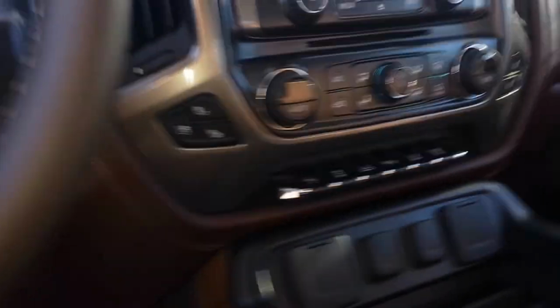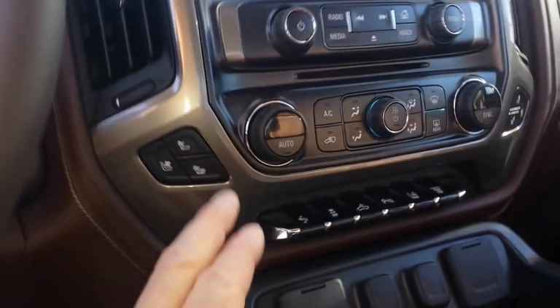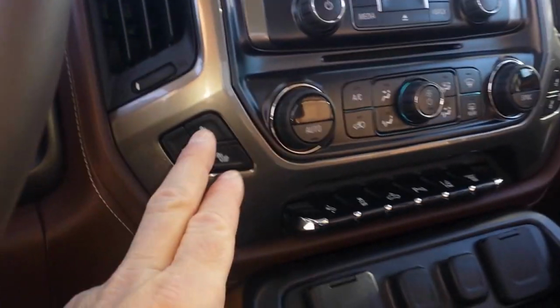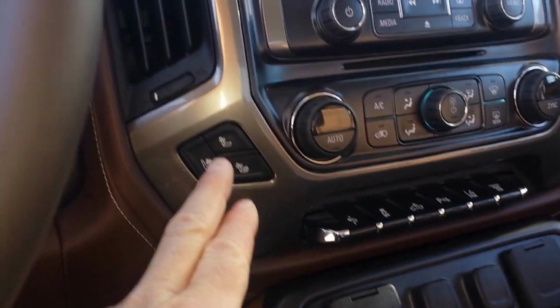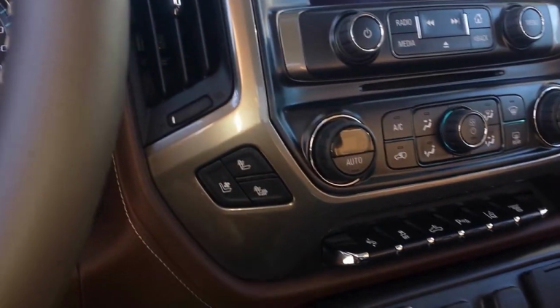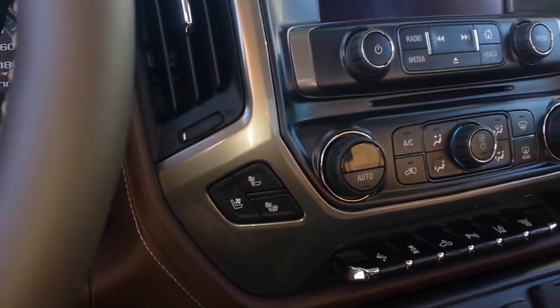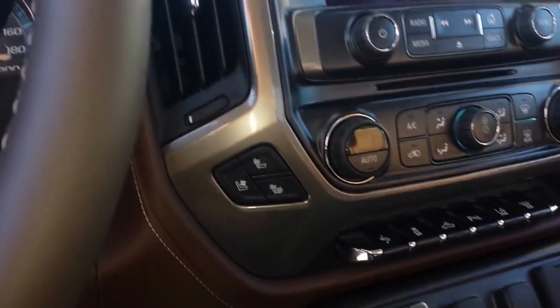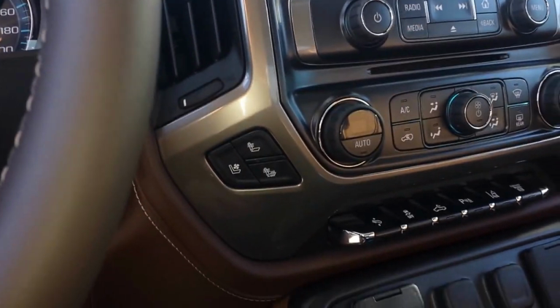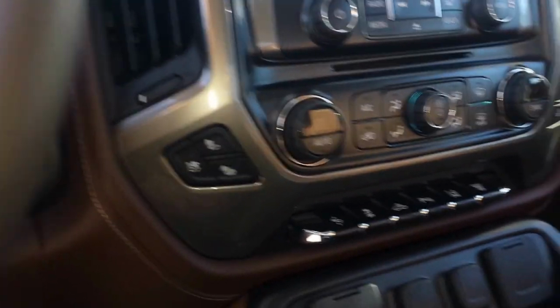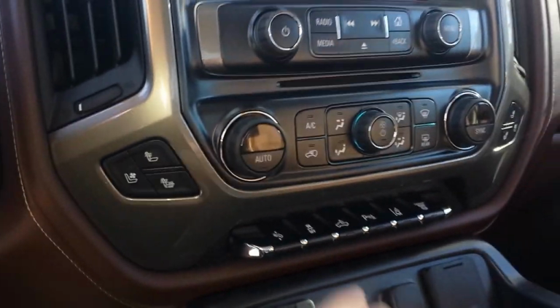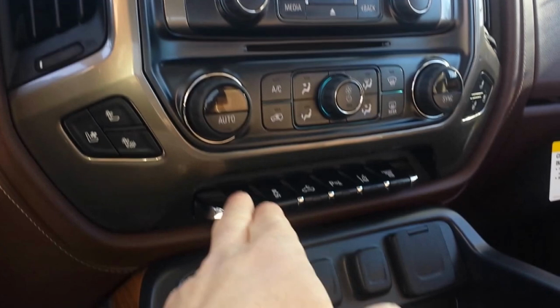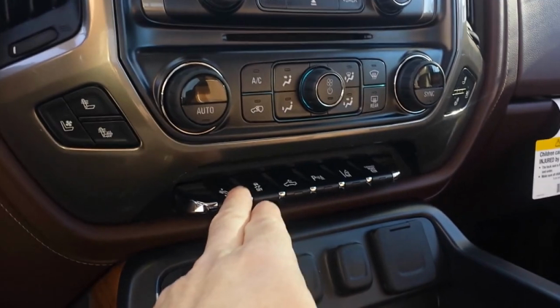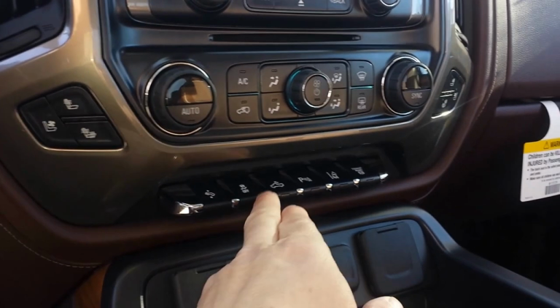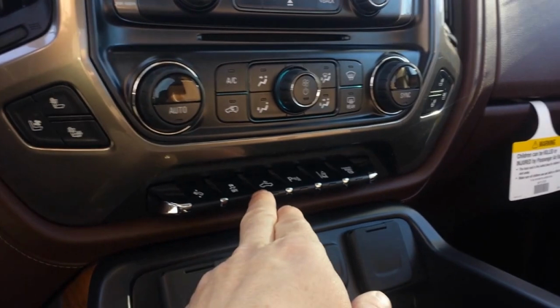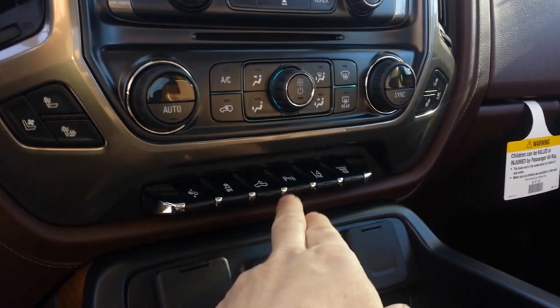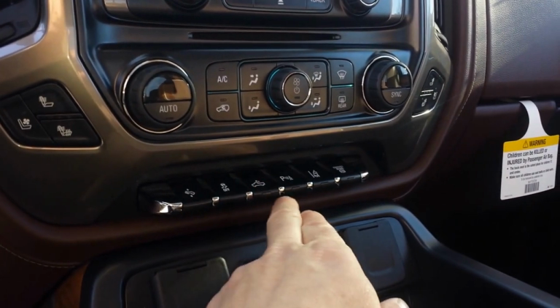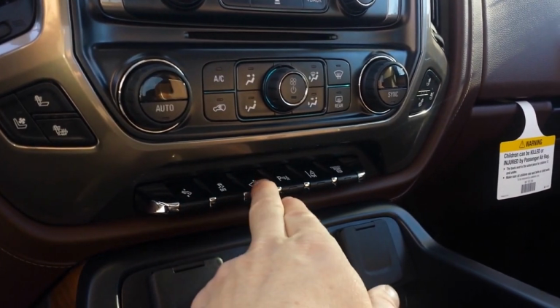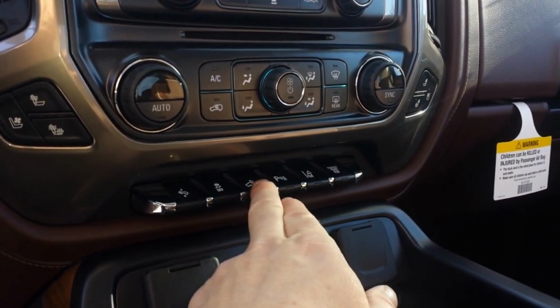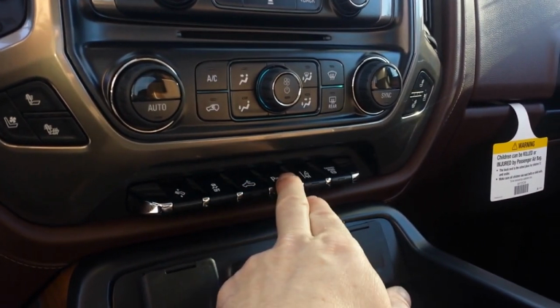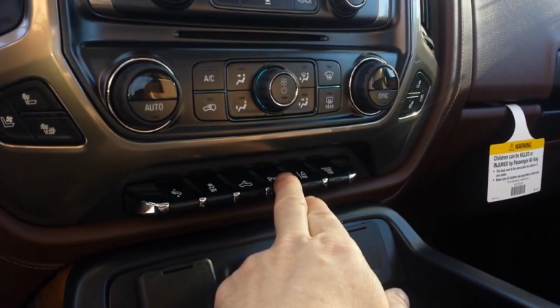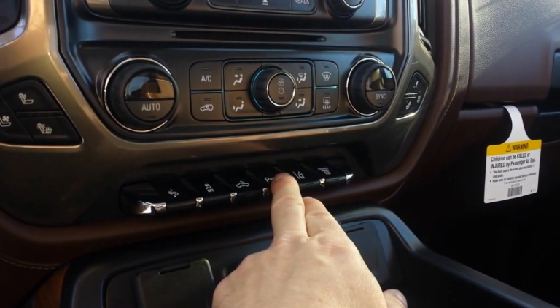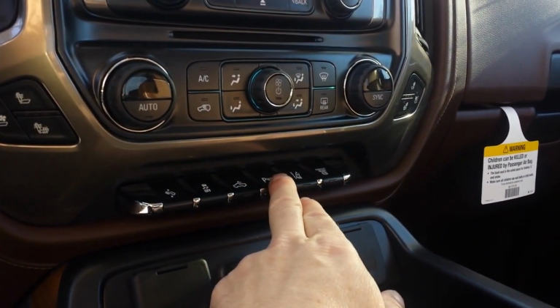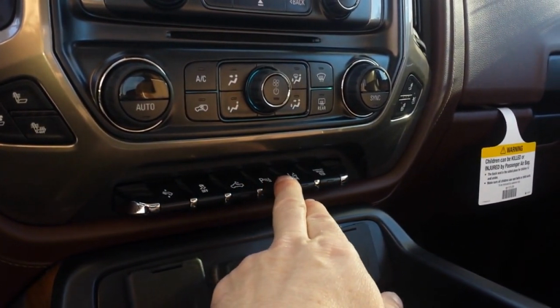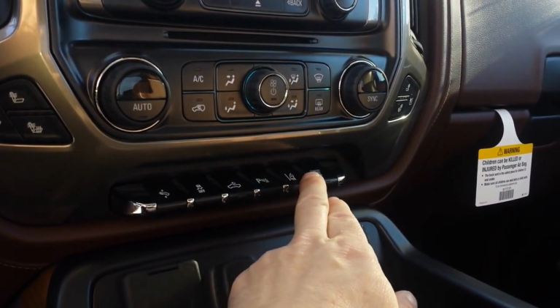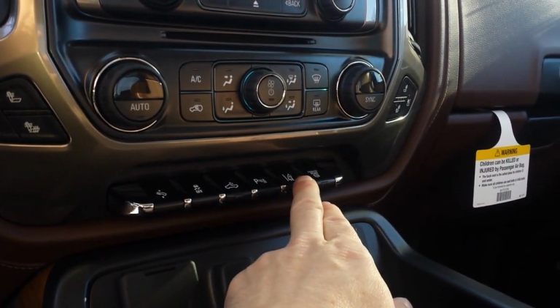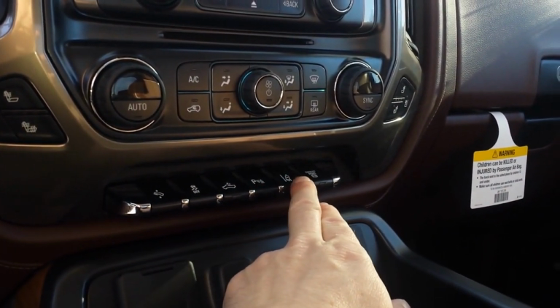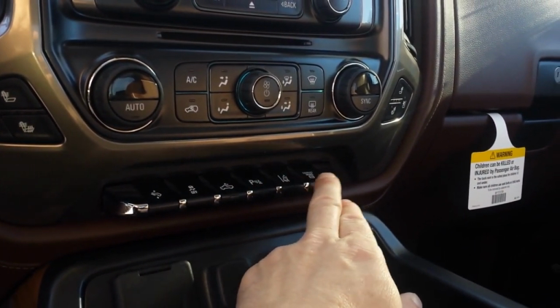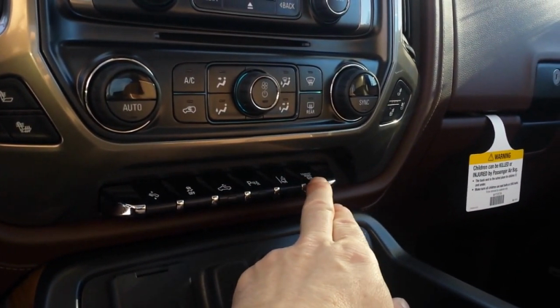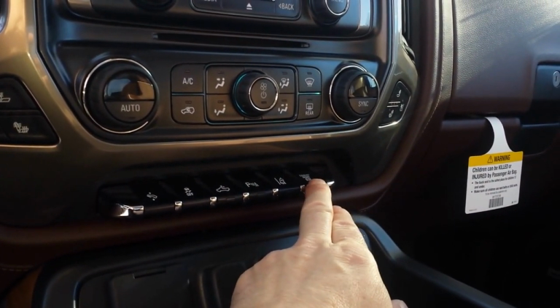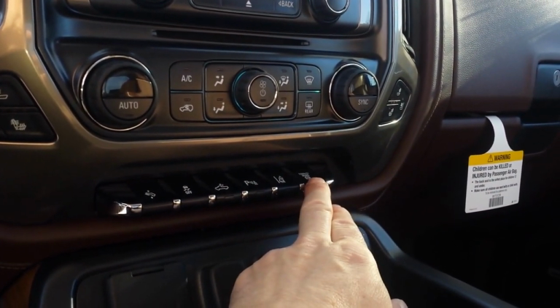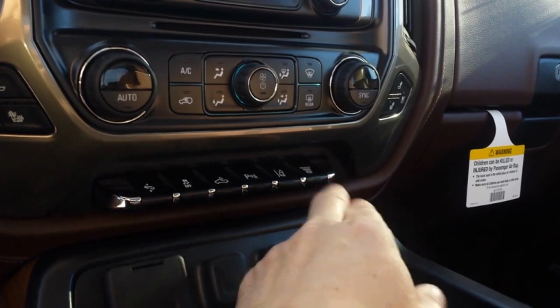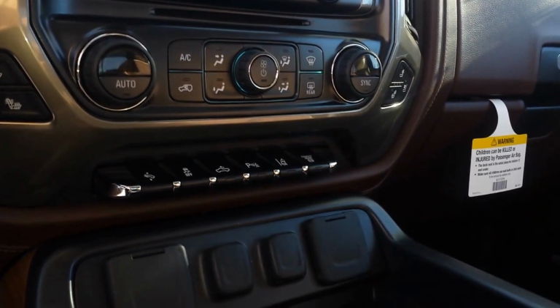It's got the heated and cooled seats as well, adjustable pedals, traction control, your cargo lights, rear parking sensors, the lane departure, and of course the exhaust brake.